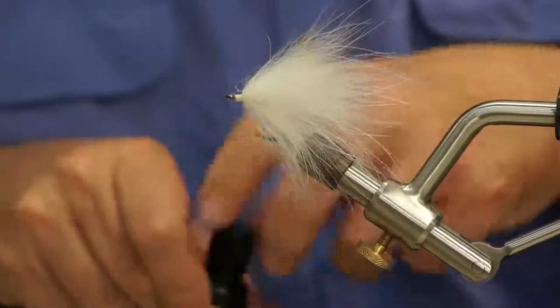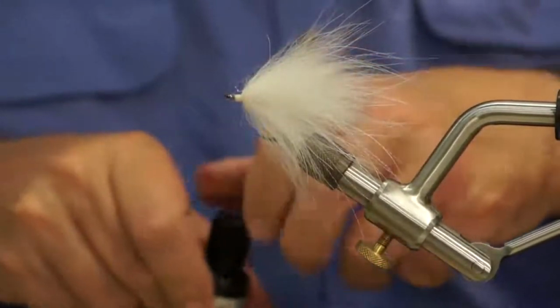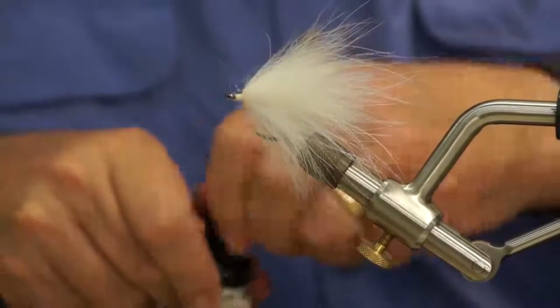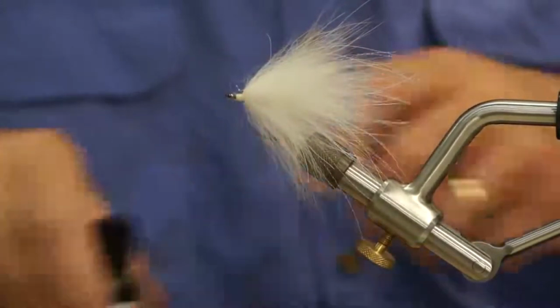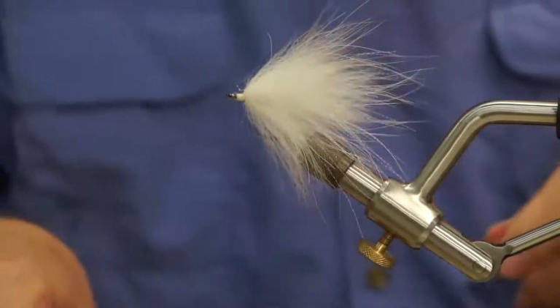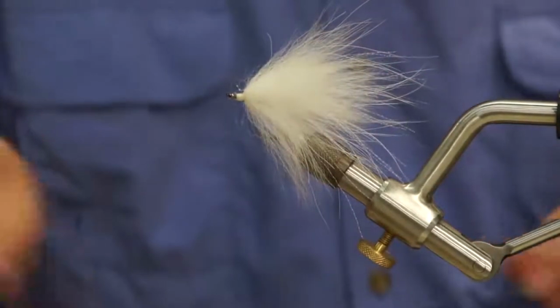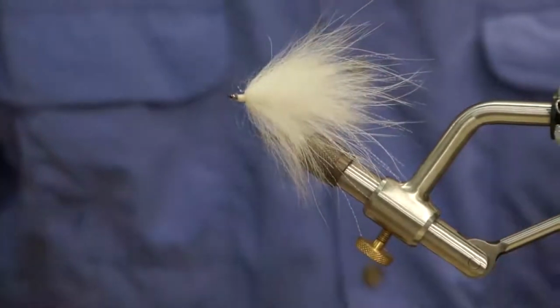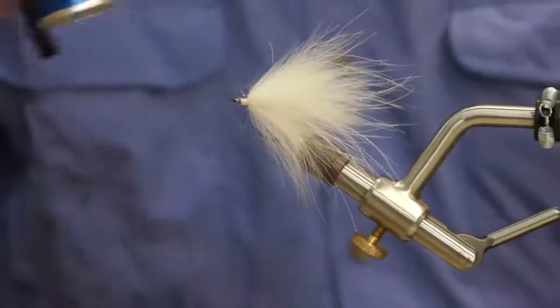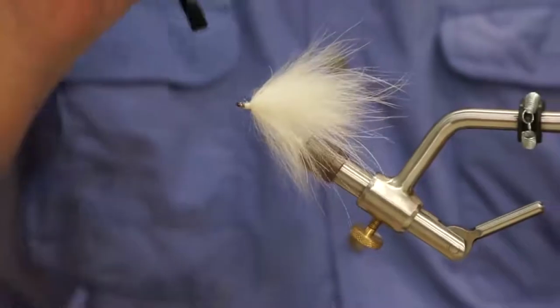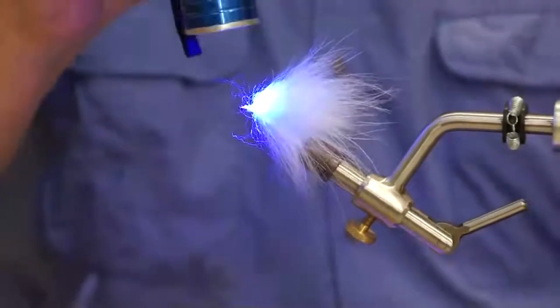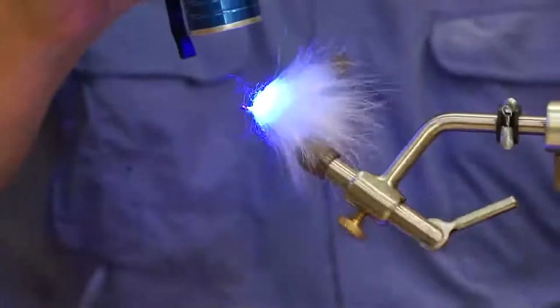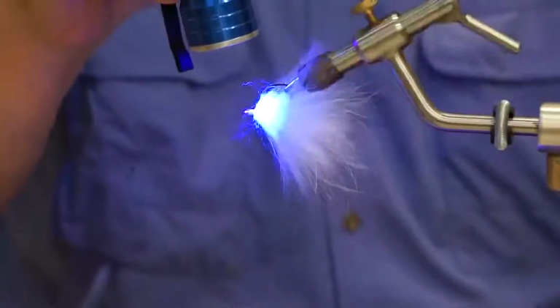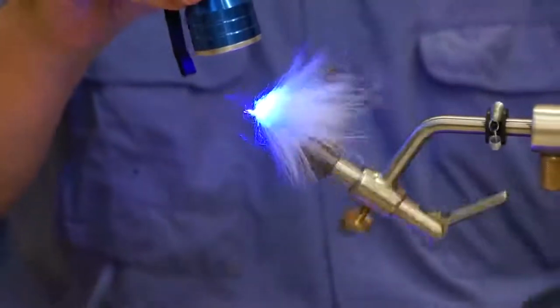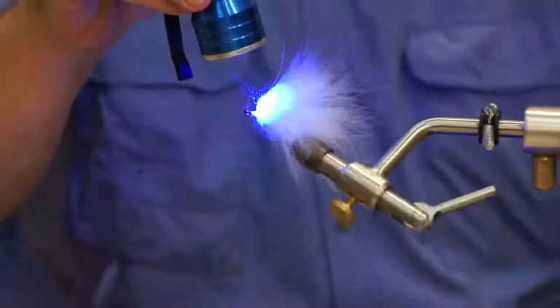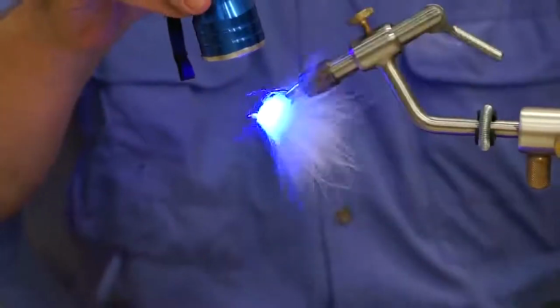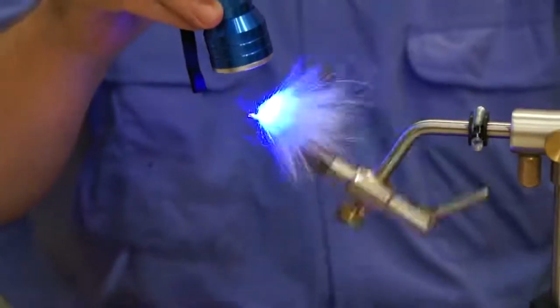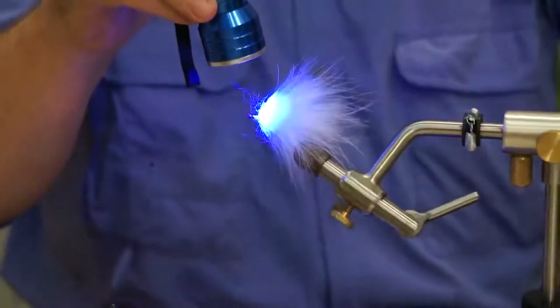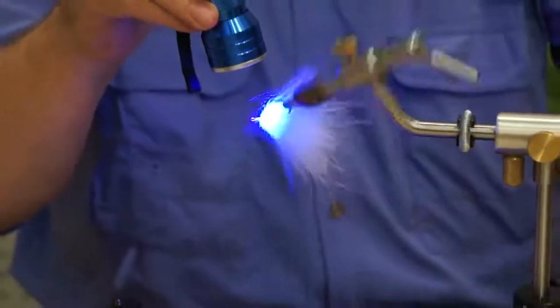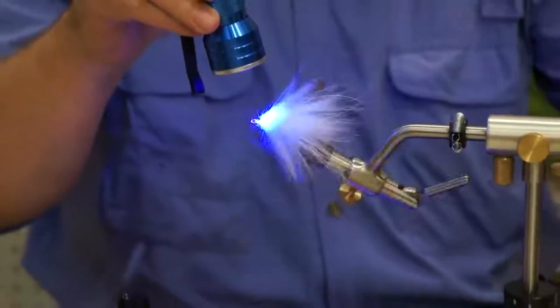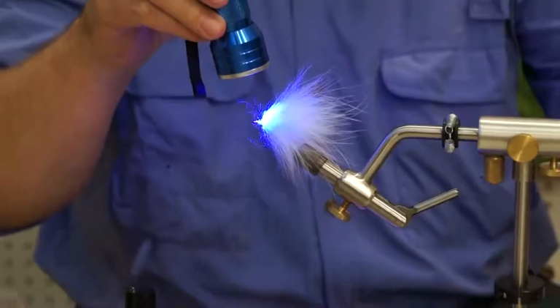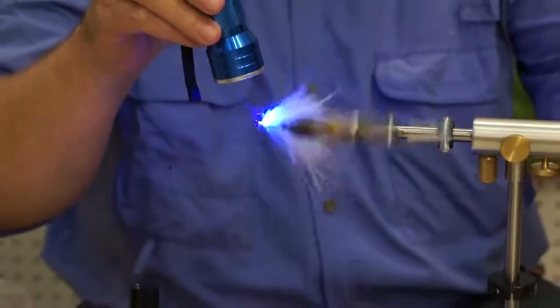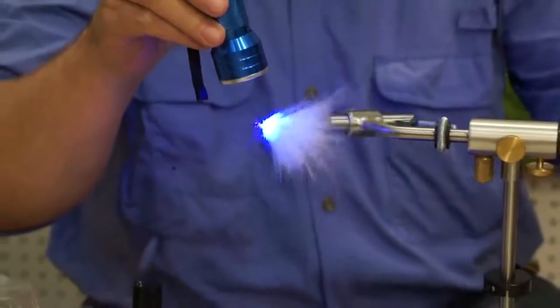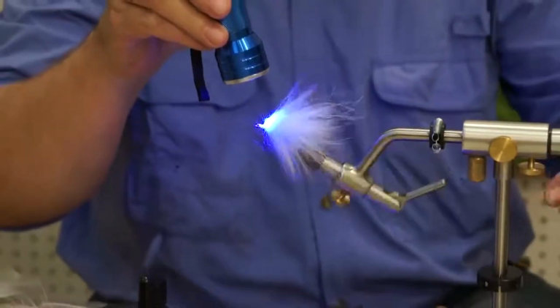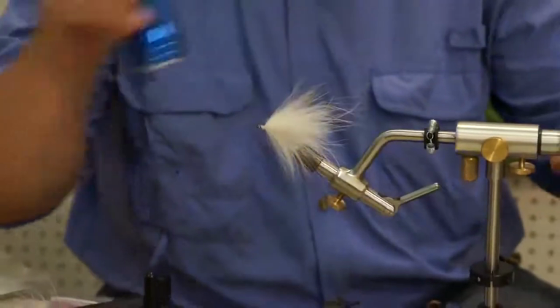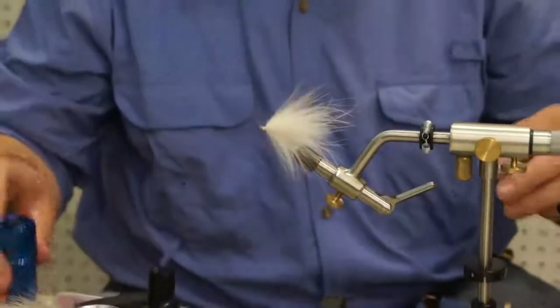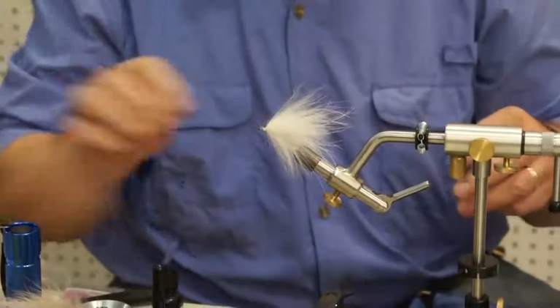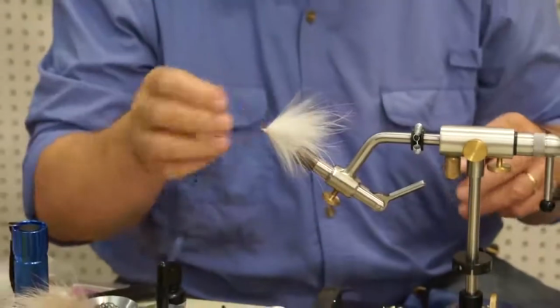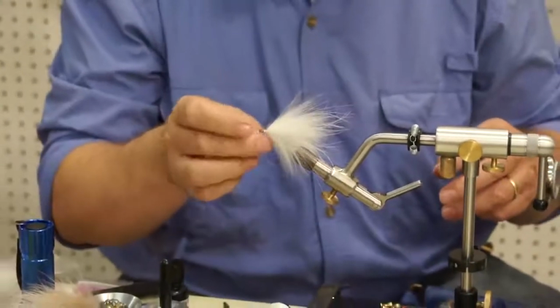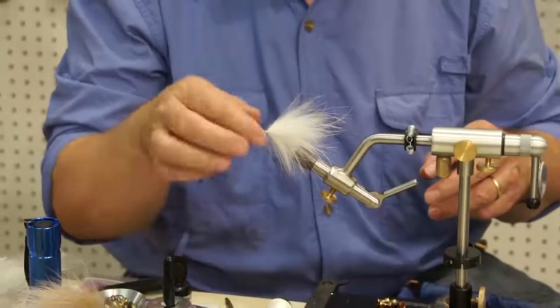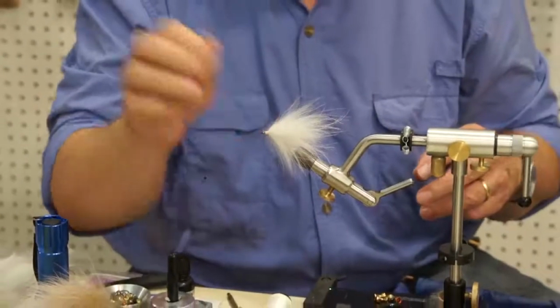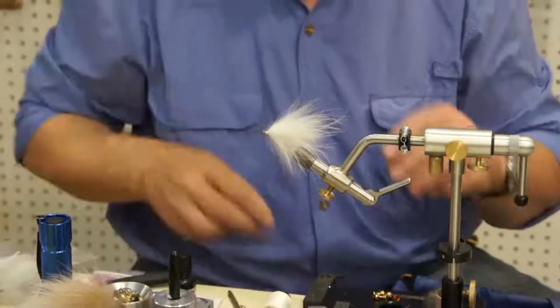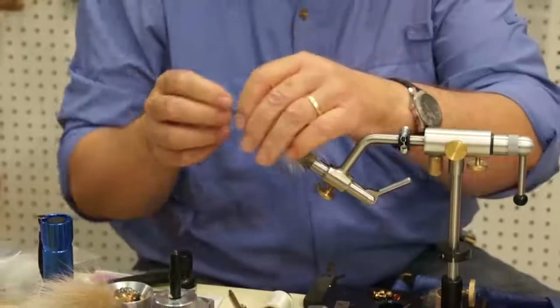In this particular case, I want it to set quickly. Don't look into the light. And that should be dry at this point. Yep, there you go.